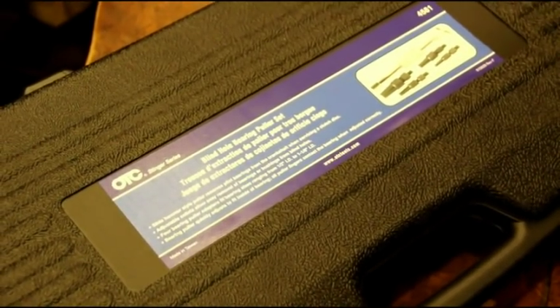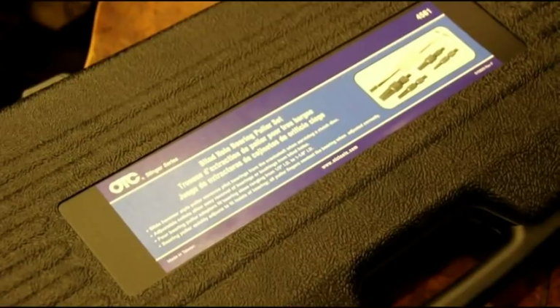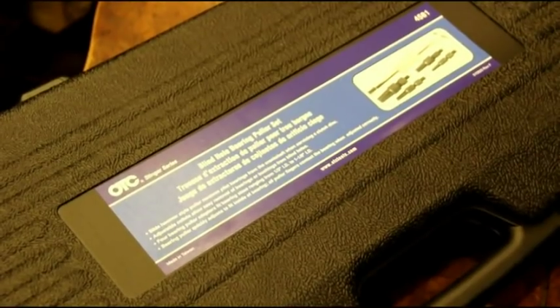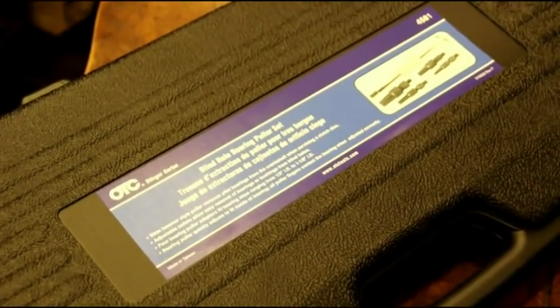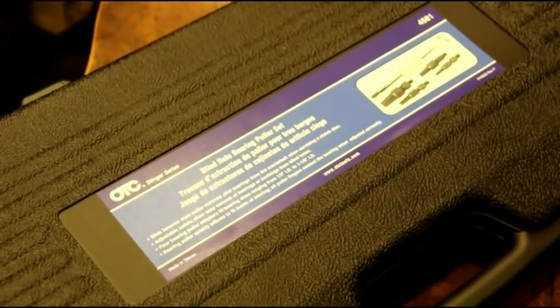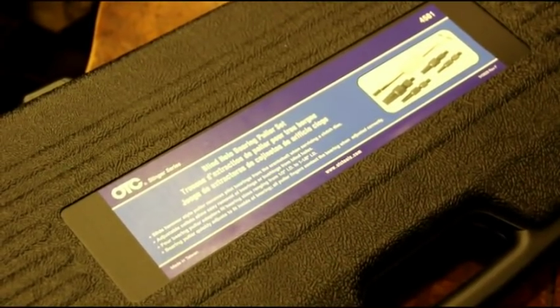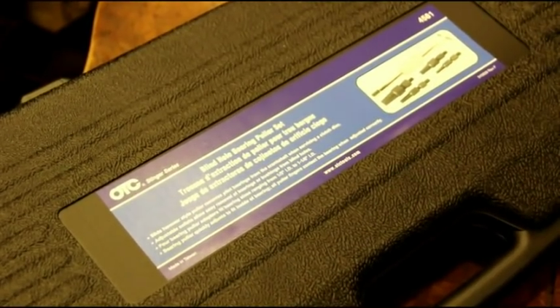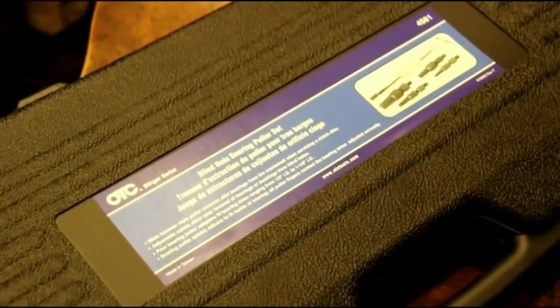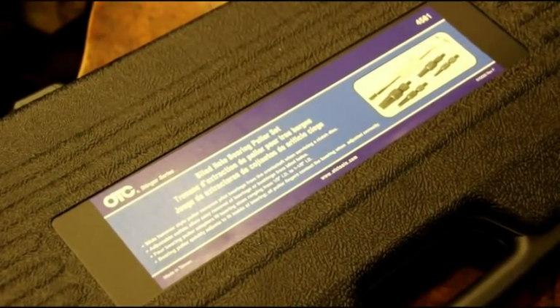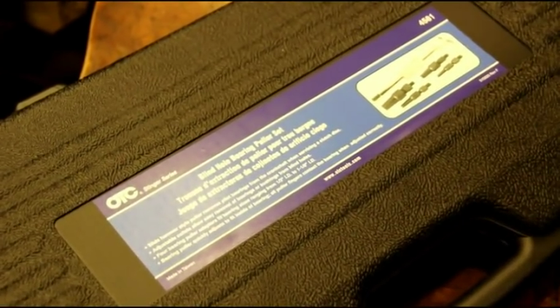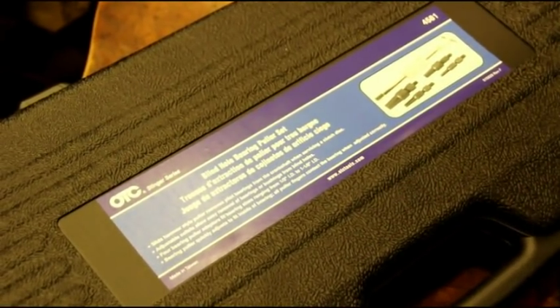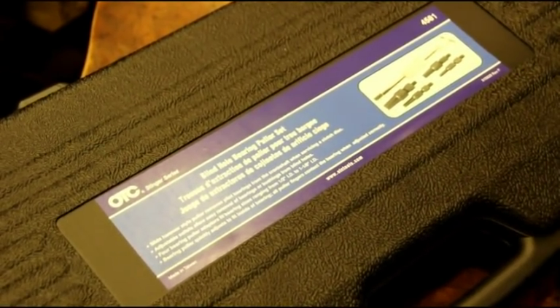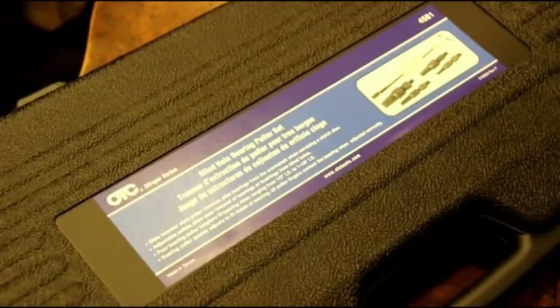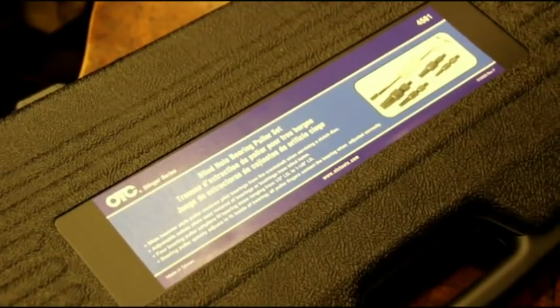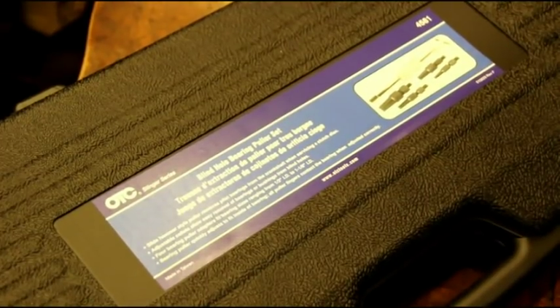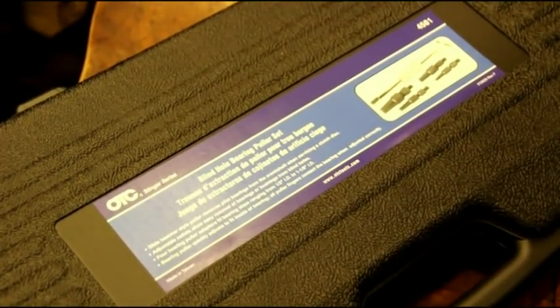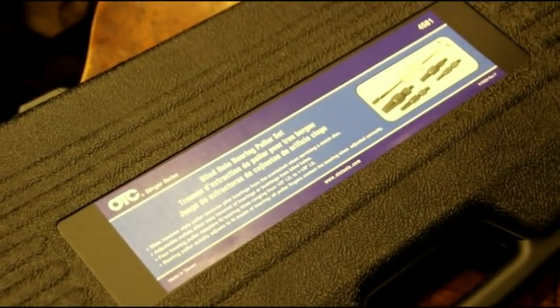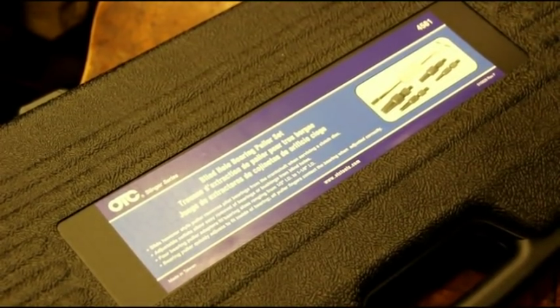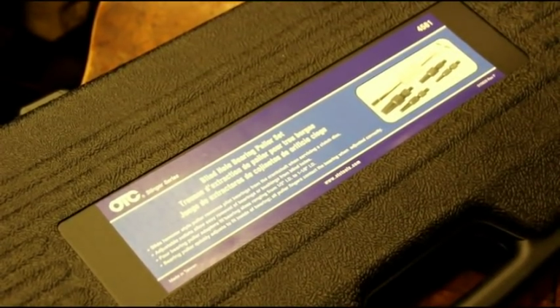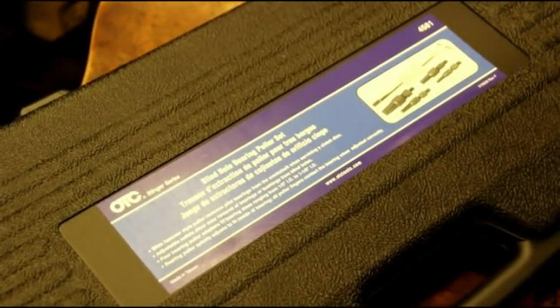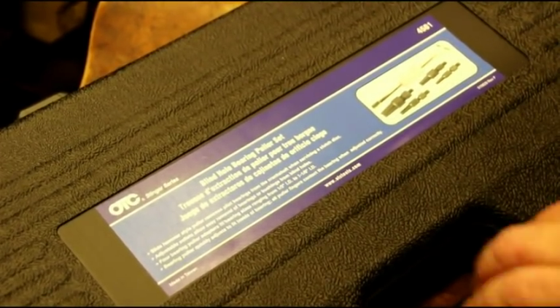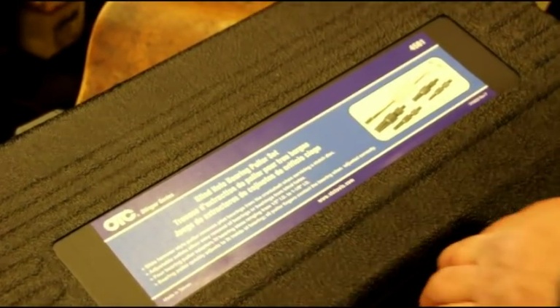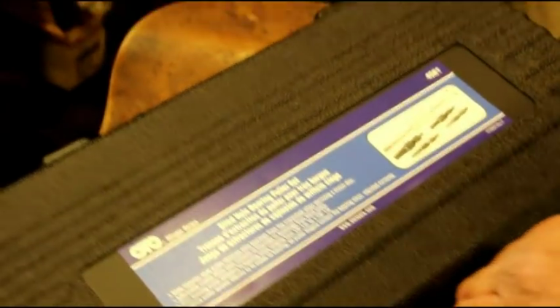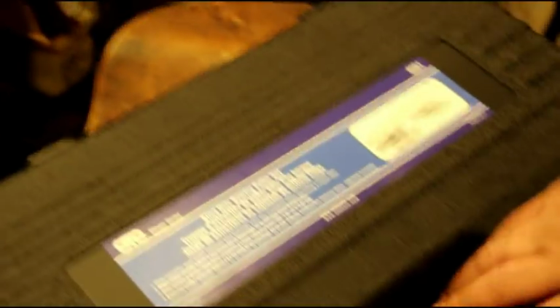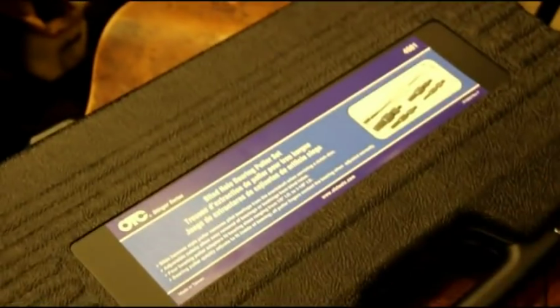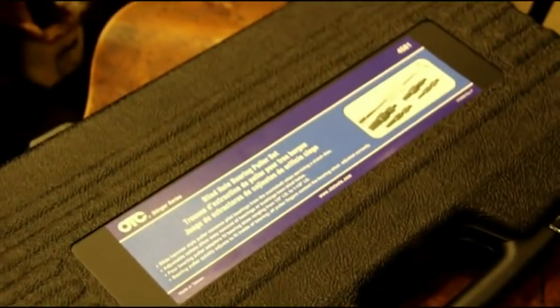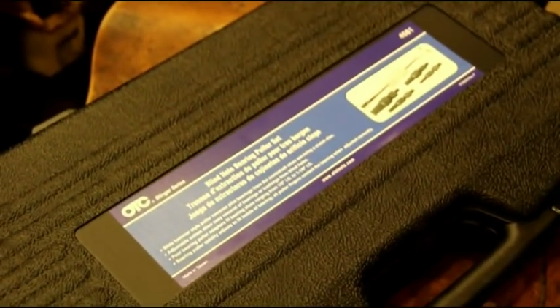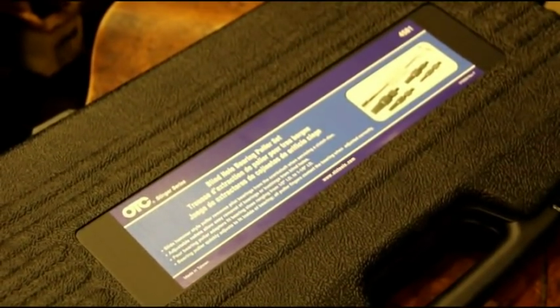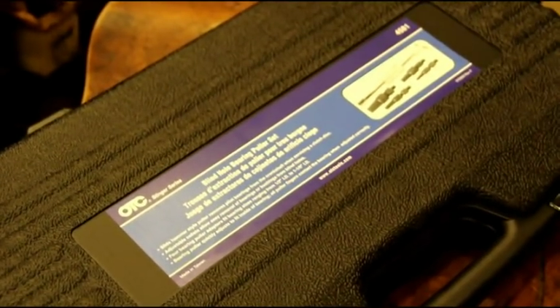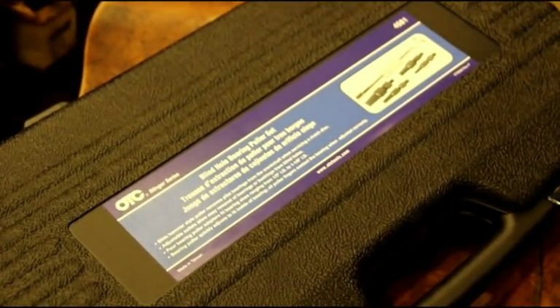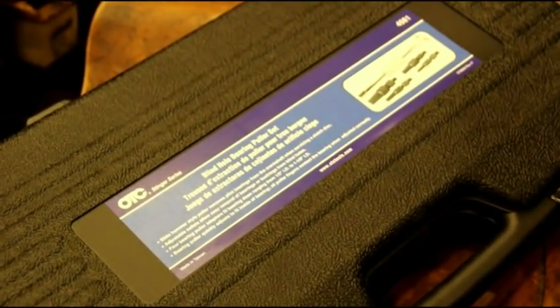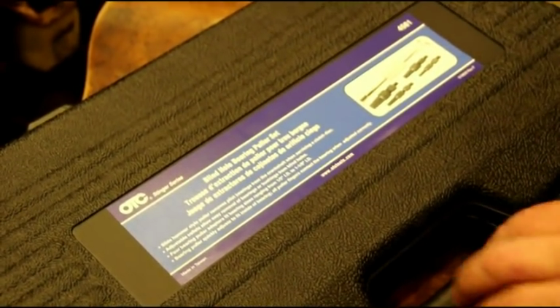This OTC 4581 blind hole puller set would be something good to add to your toolbox if you do any of this kind of work. If you don't have a lathe, this is really the only way to go — otherwise you just drive yourself crazy trying to get that bushing out. Hope this helps some of you guys out. Just a short one today, and I'll catch you on the next video. Thanks for watching.